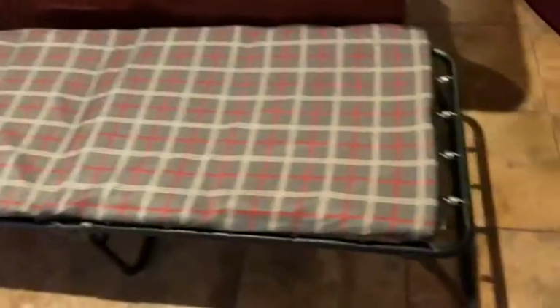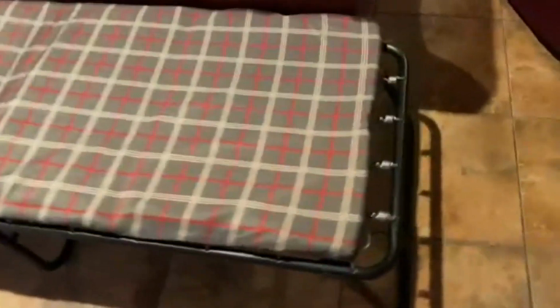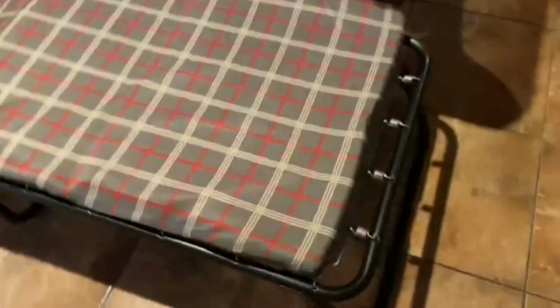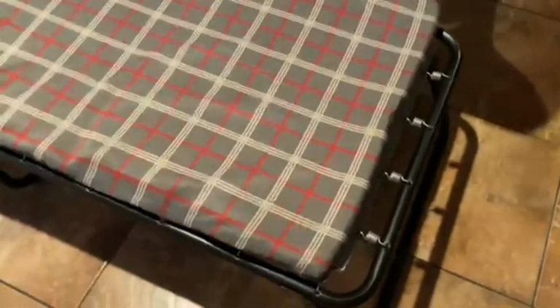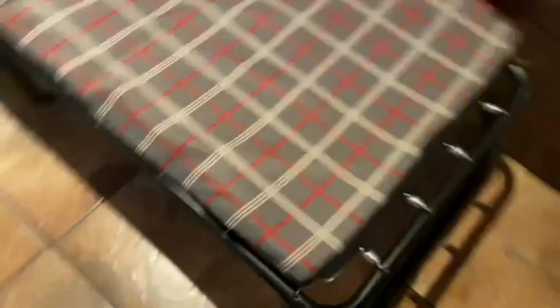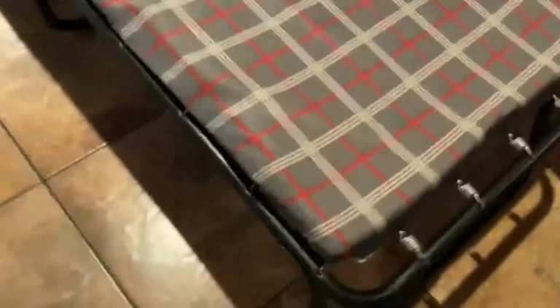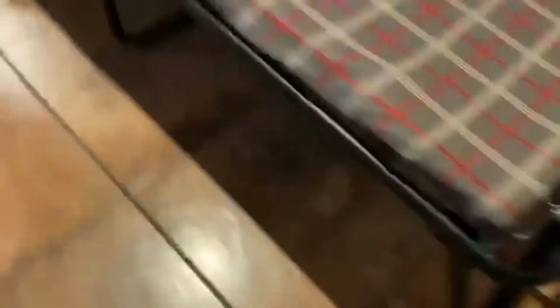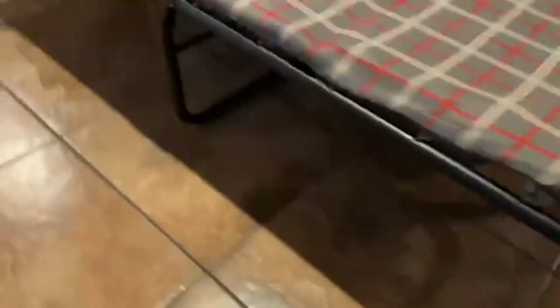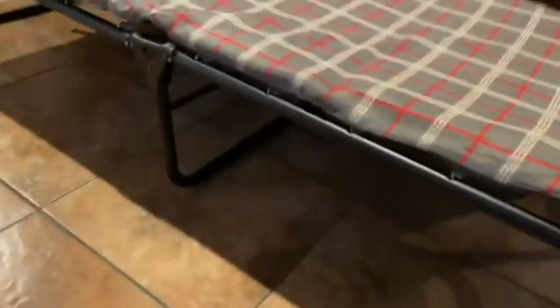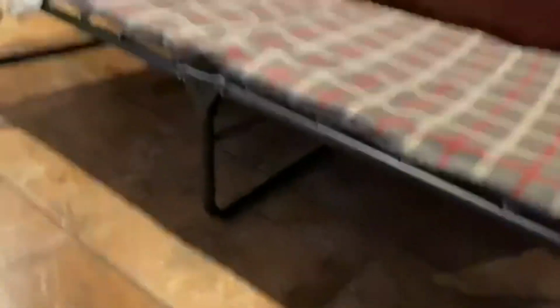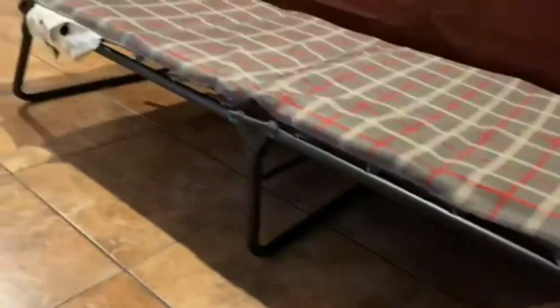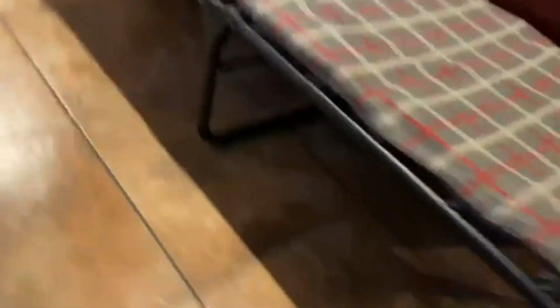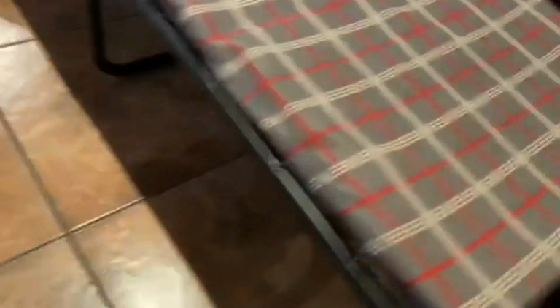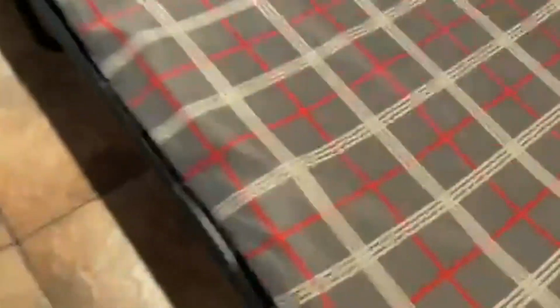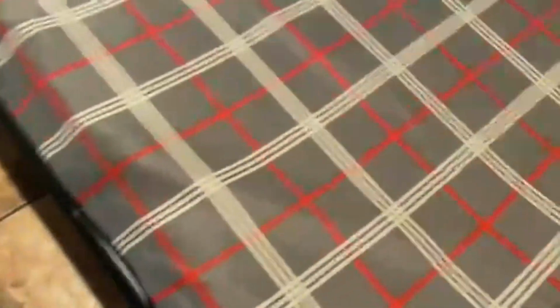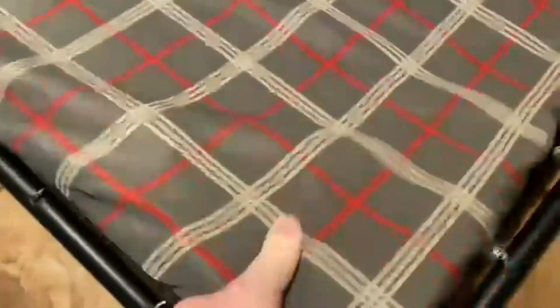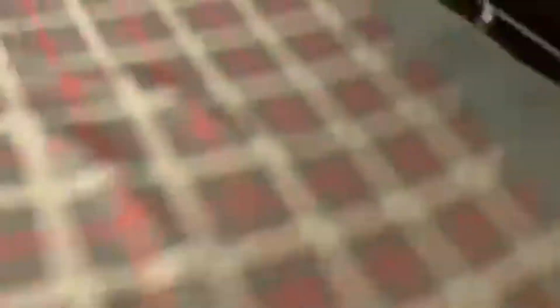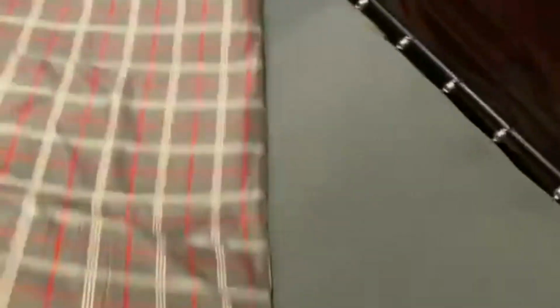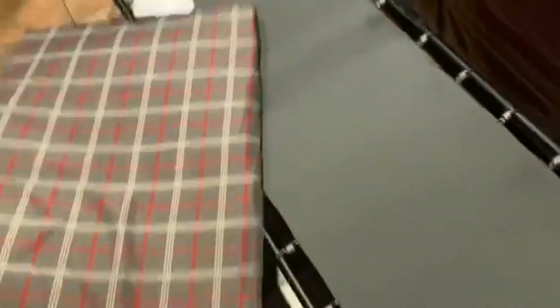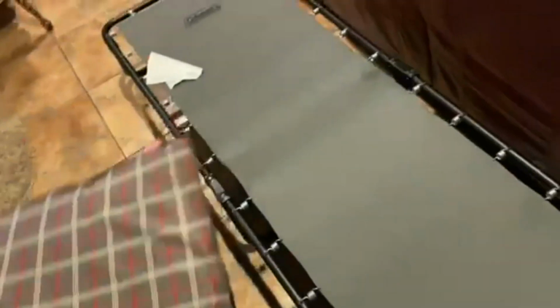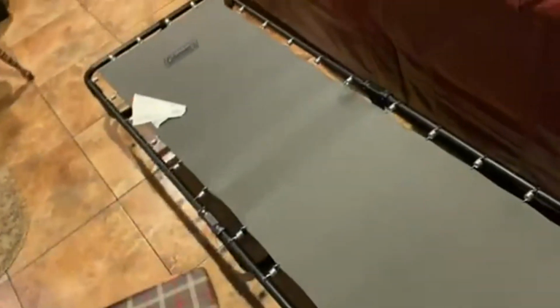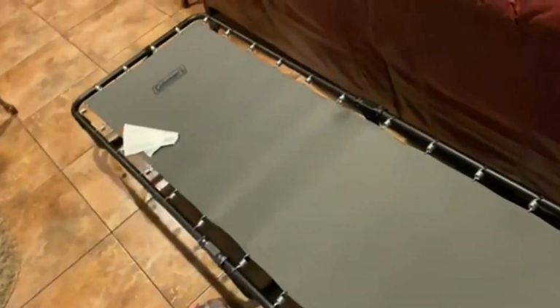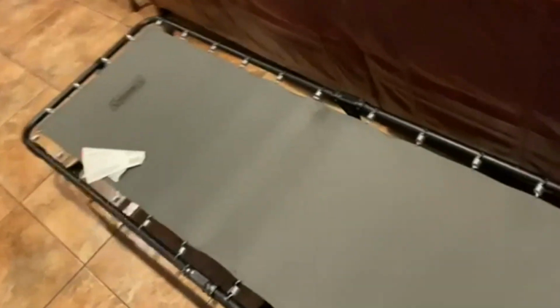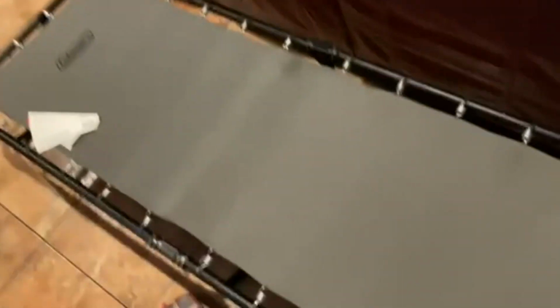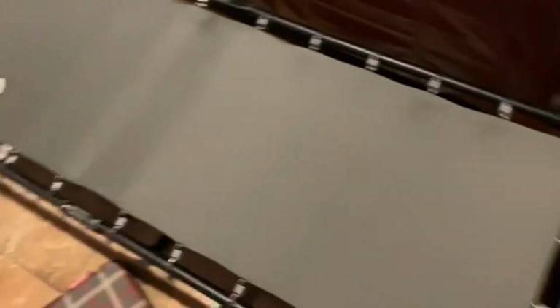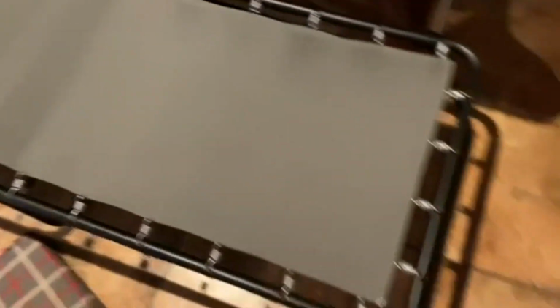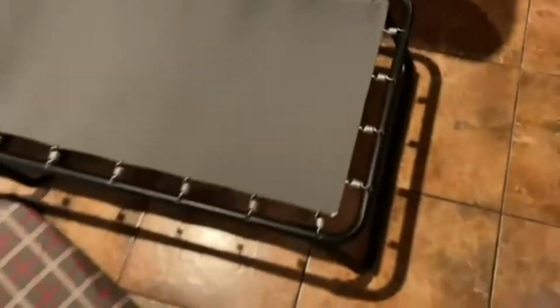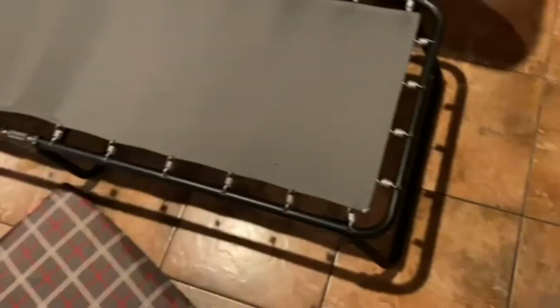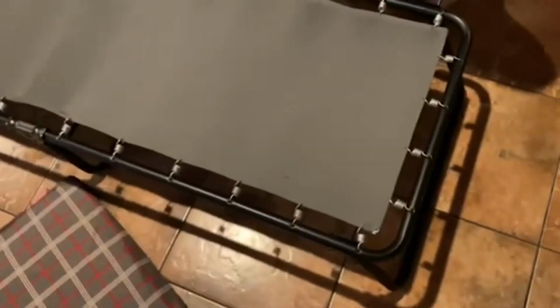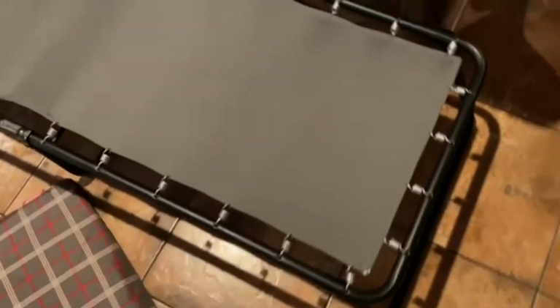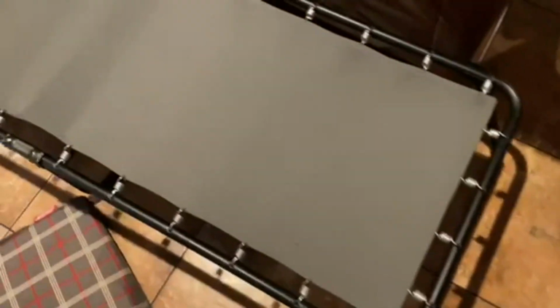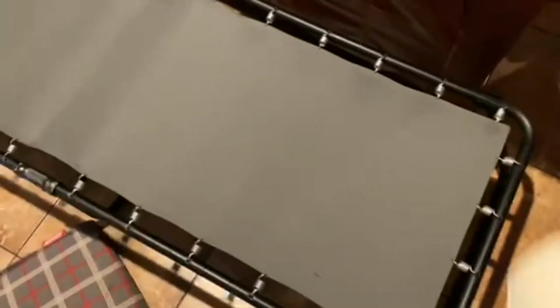Once you unfold it, it's actually really nice — it's big and long. I'm 6'4" and I can slip on this and it can hold my weight. And I like the little pad that it comes with.